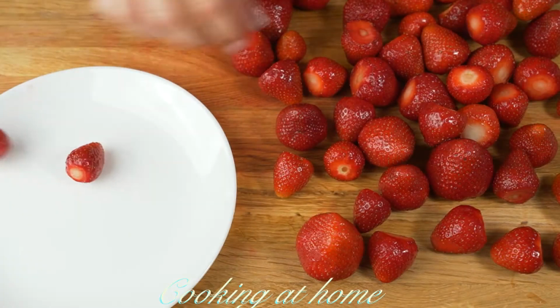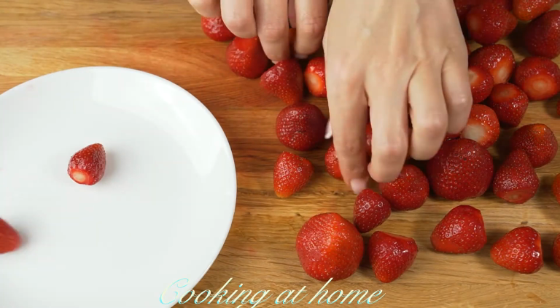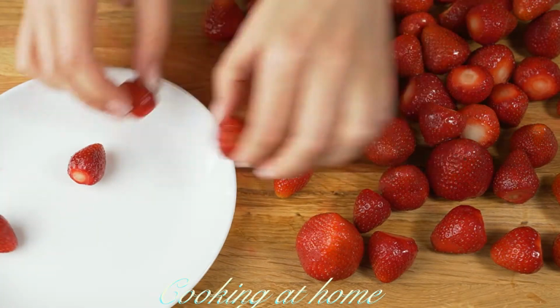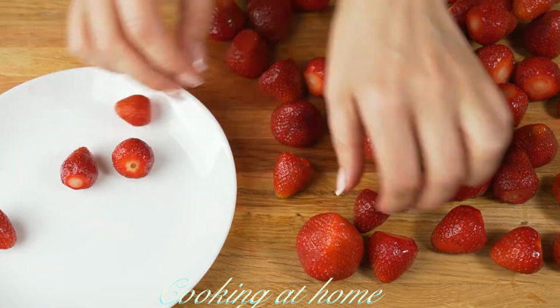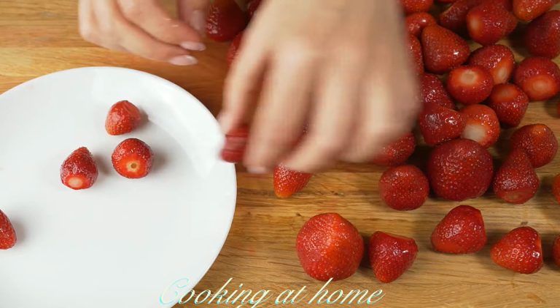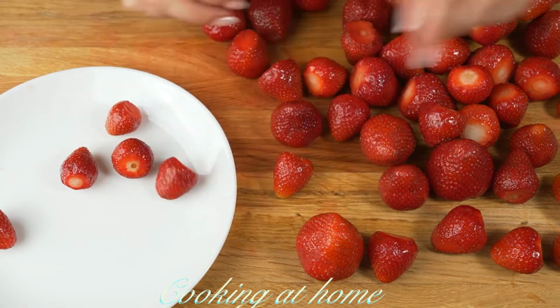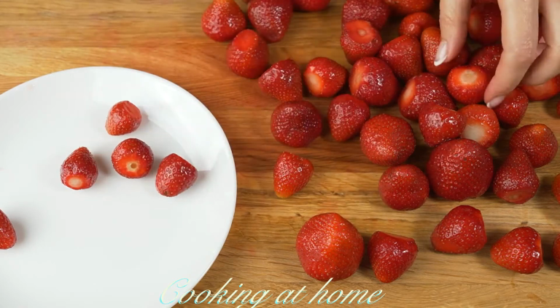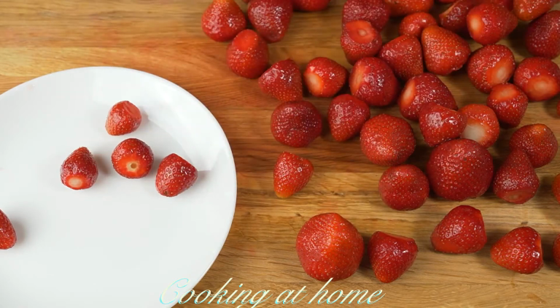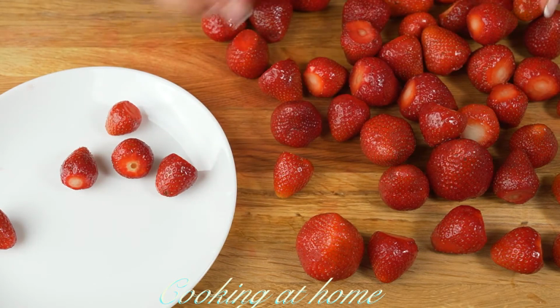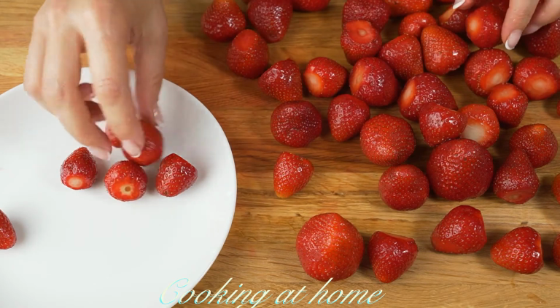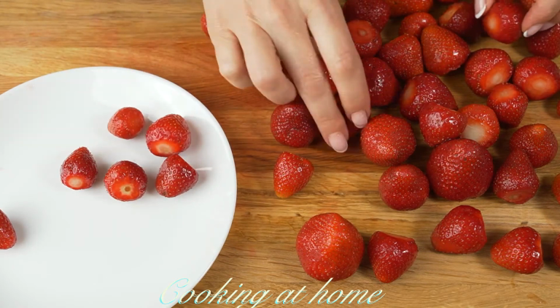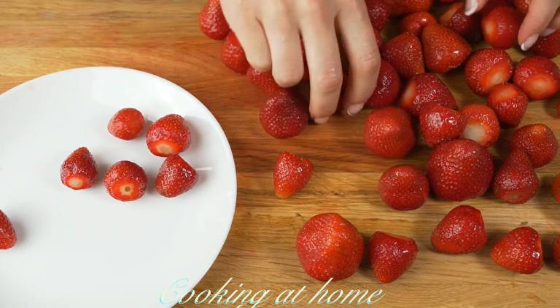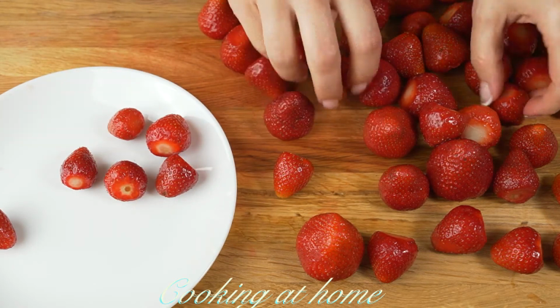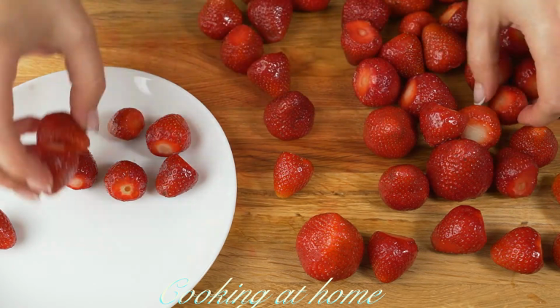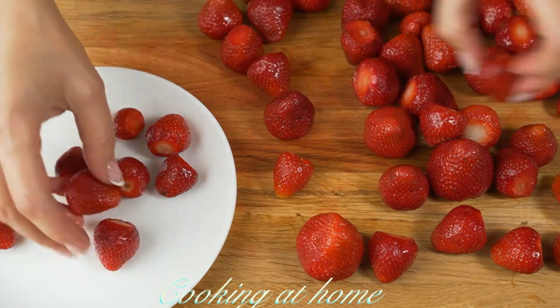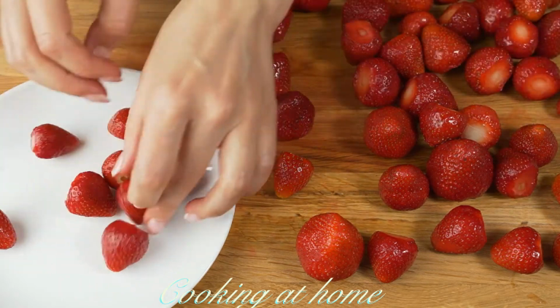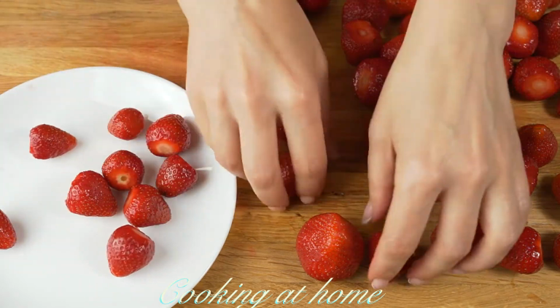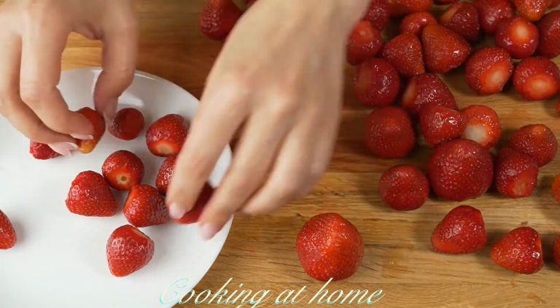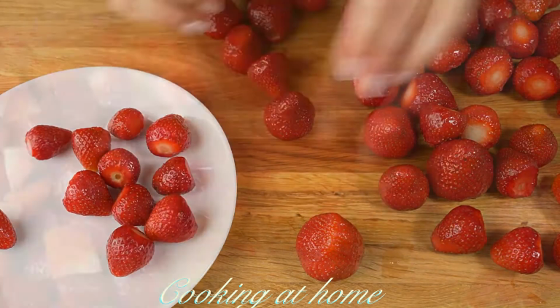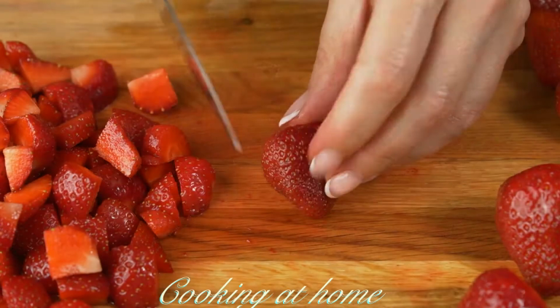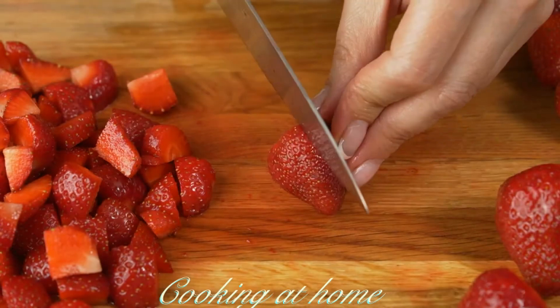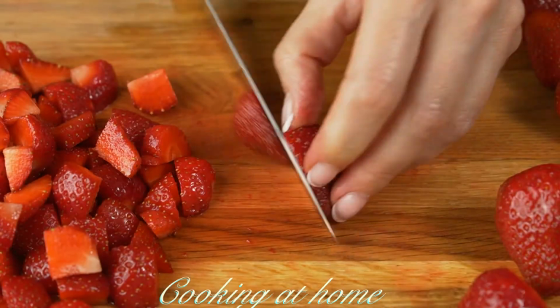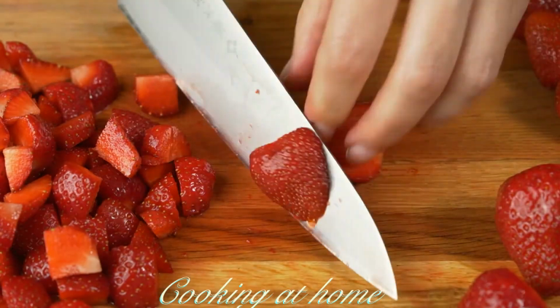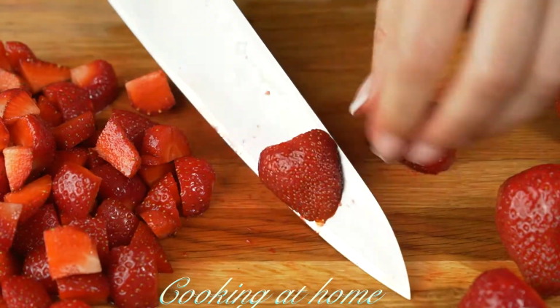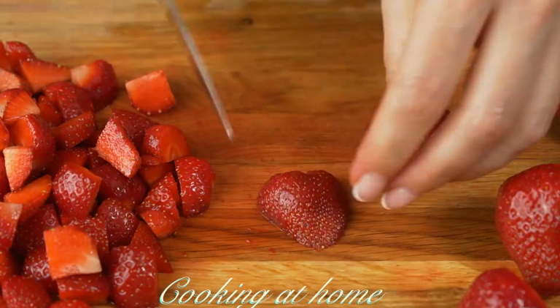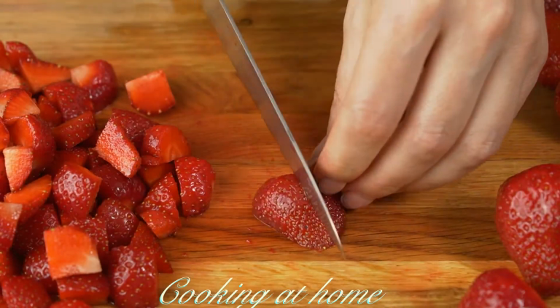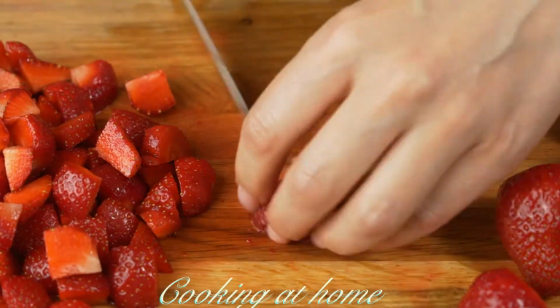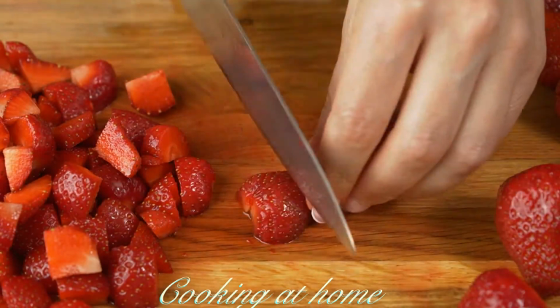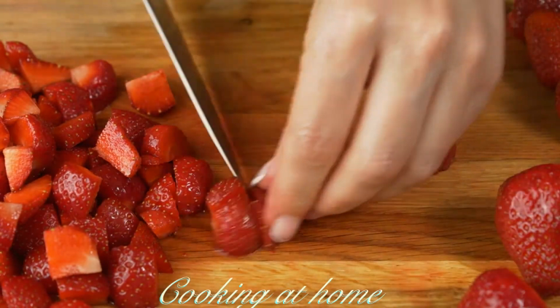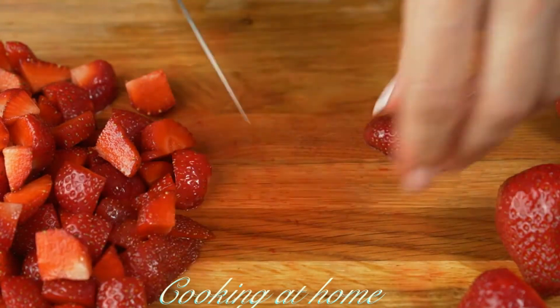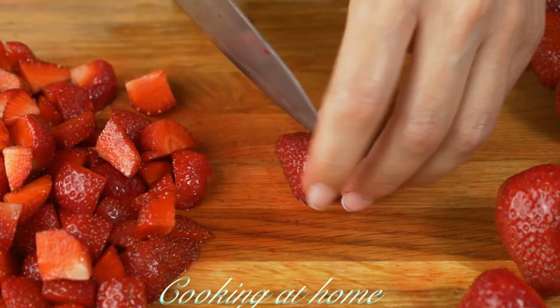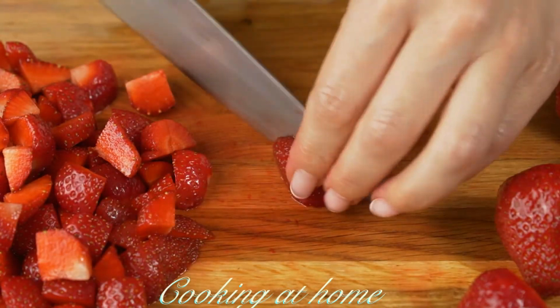Now you'll need 700 grams of strawberries, which were cut and washed. Let's choose some for decorating and cut the others into squares.